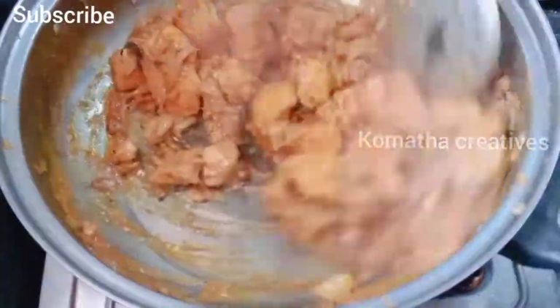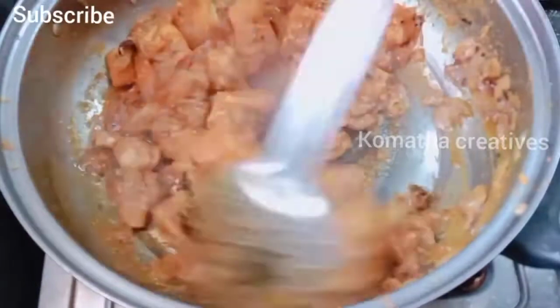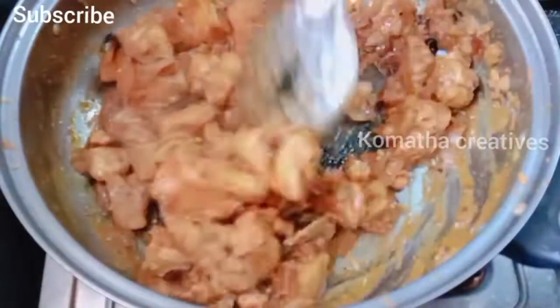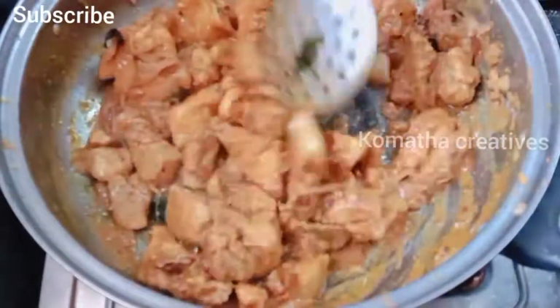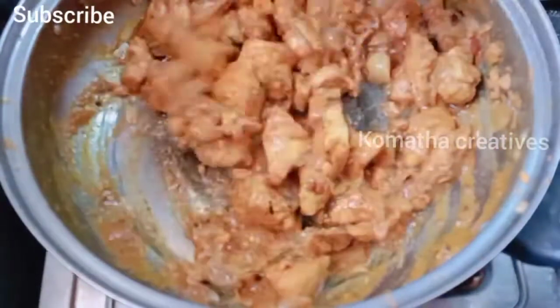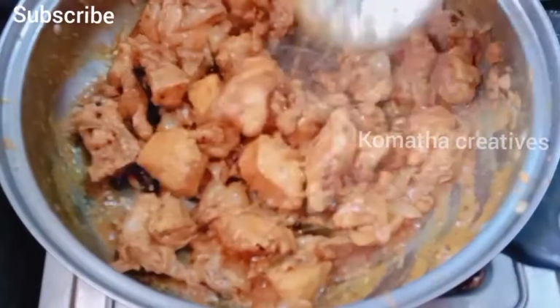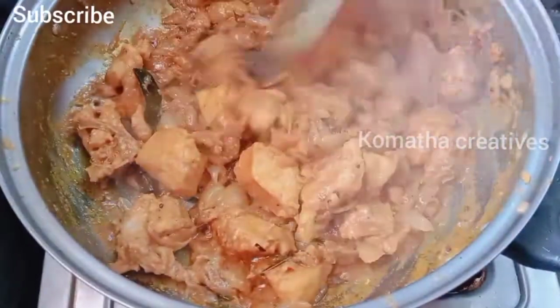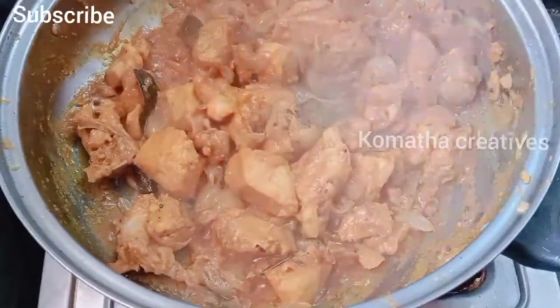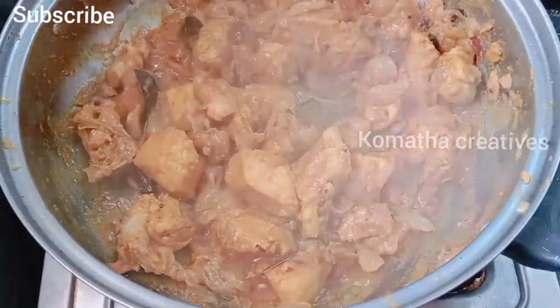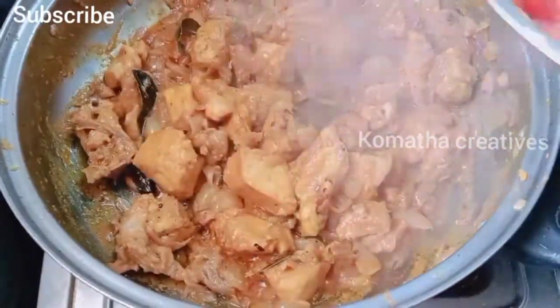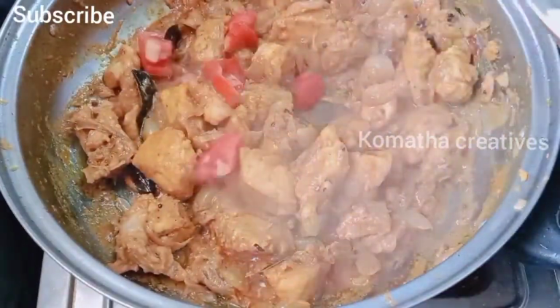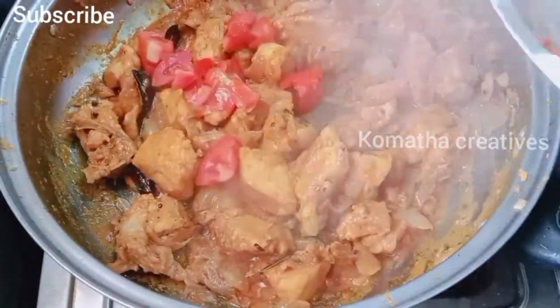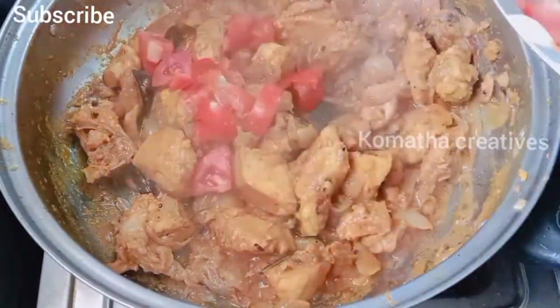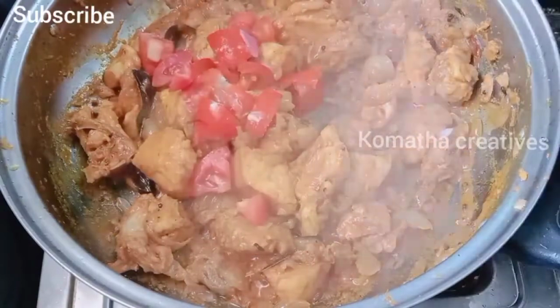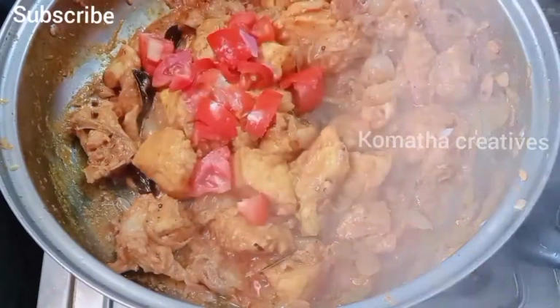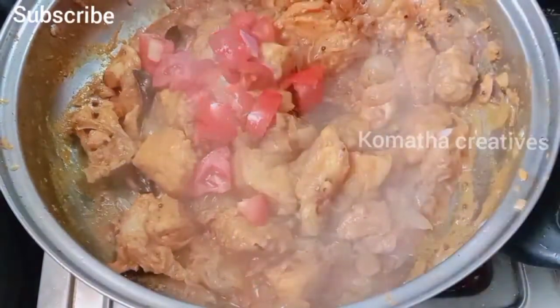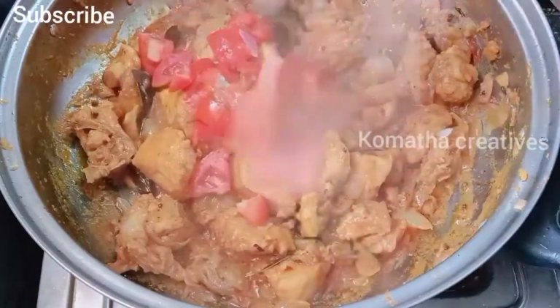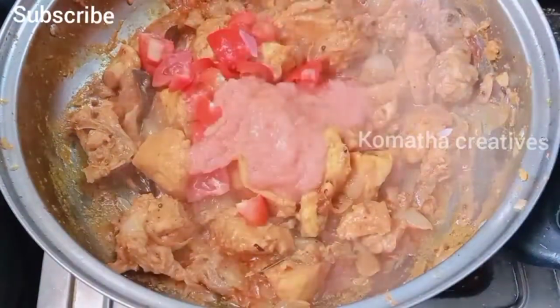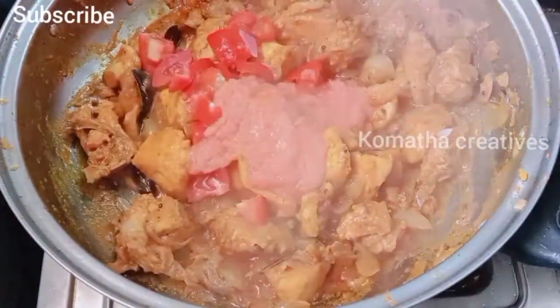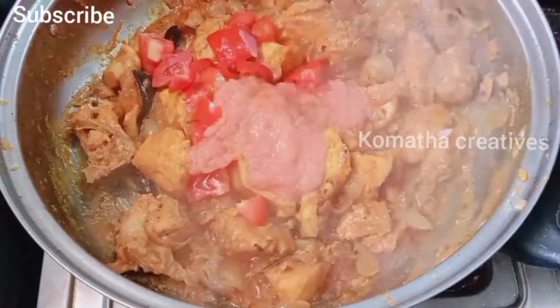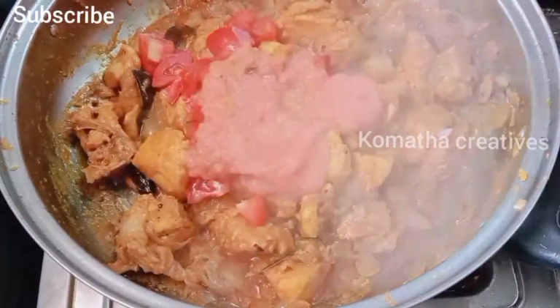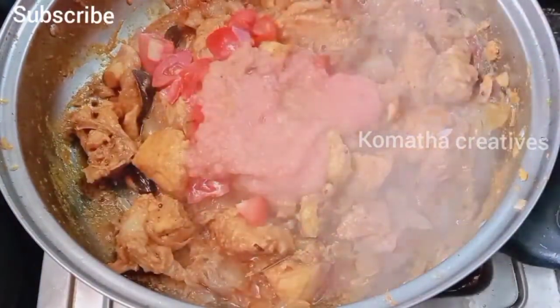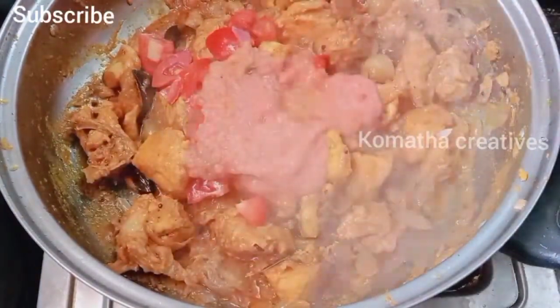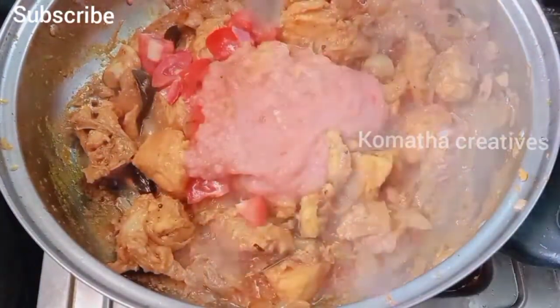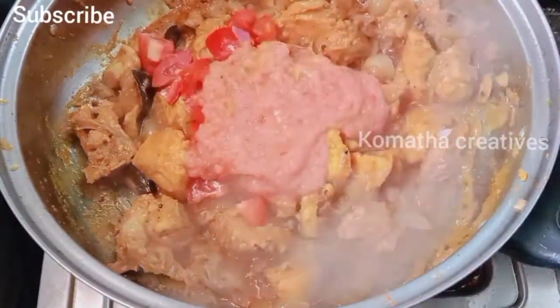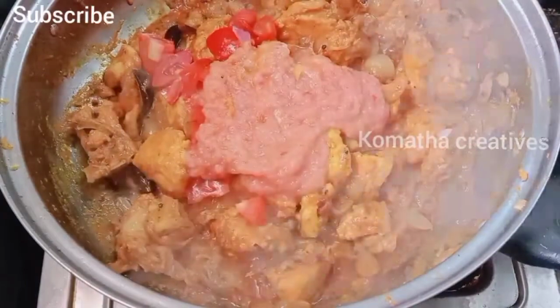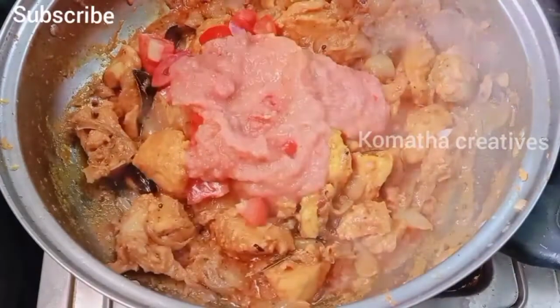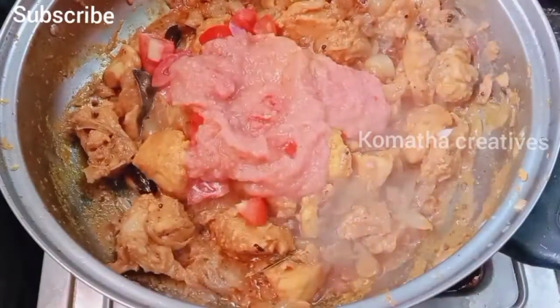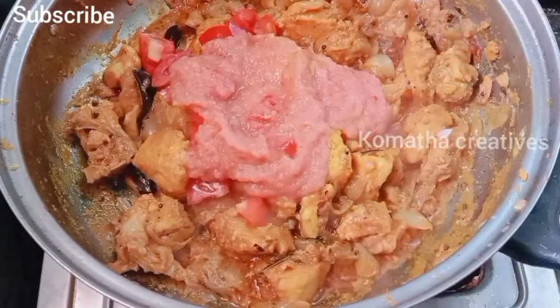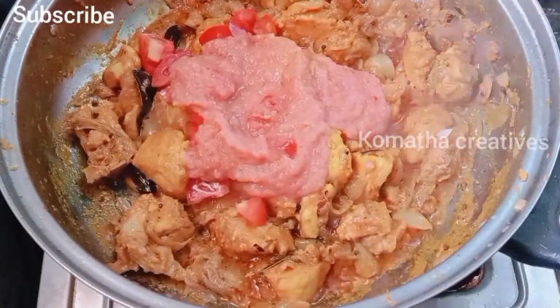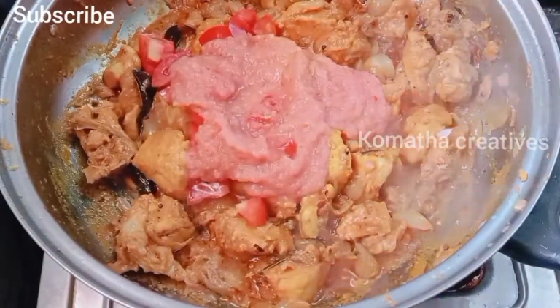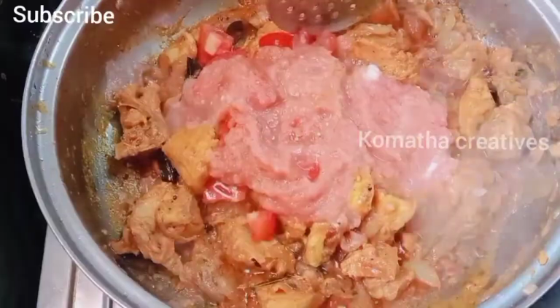Now we add two thick leaves. Now we add it in paste — add a little bit of paste and let's mix it well.